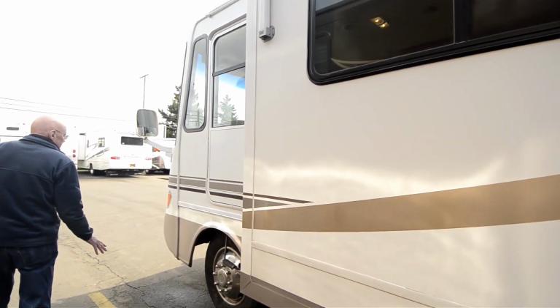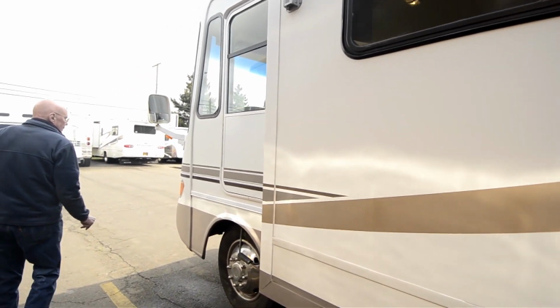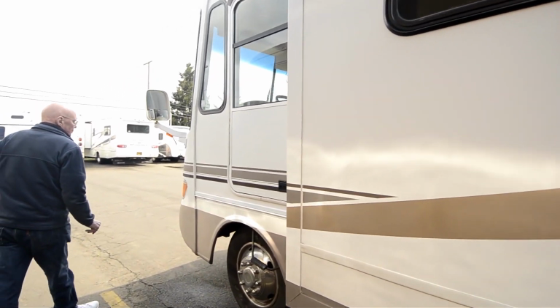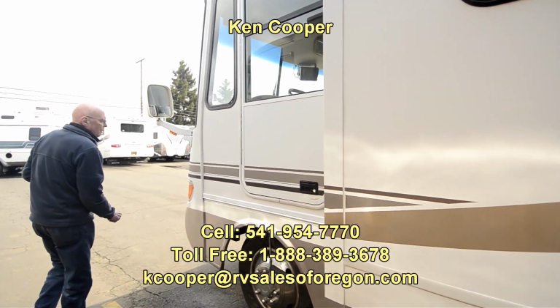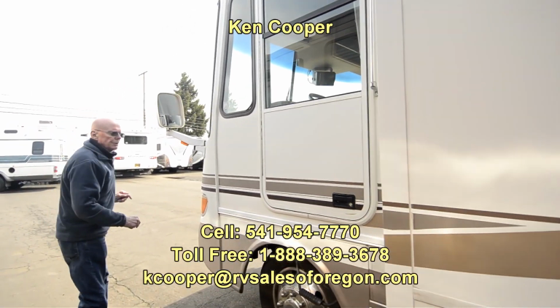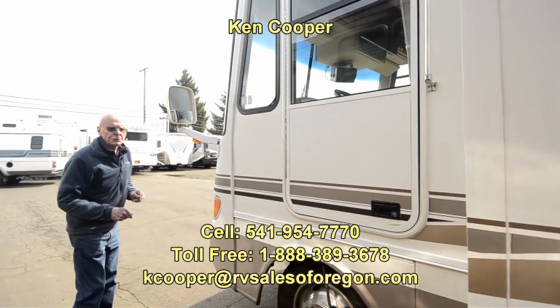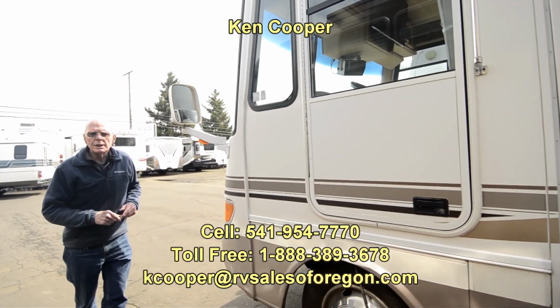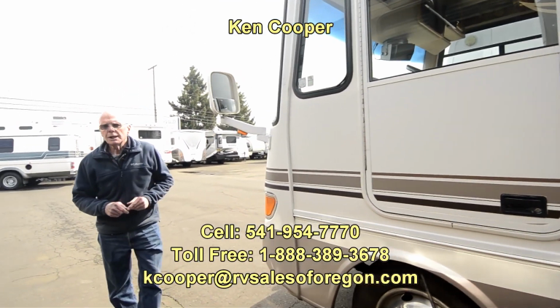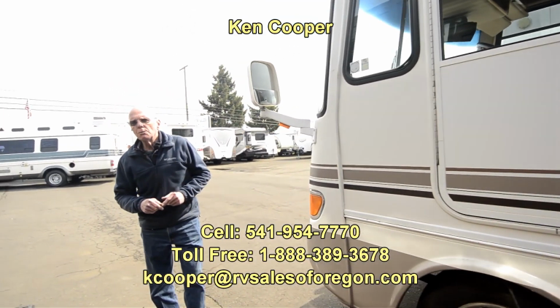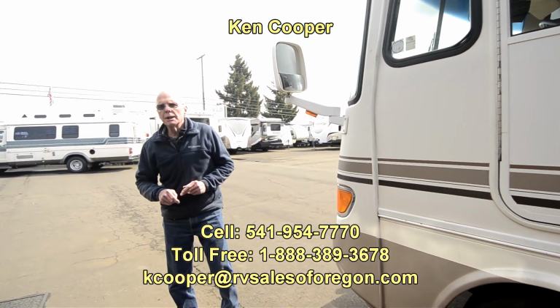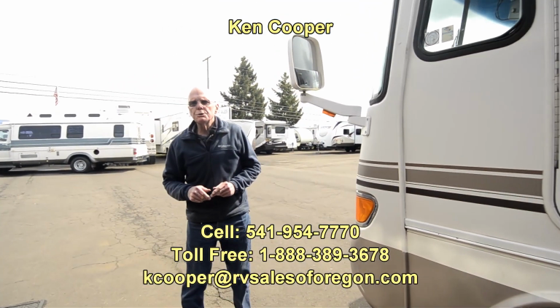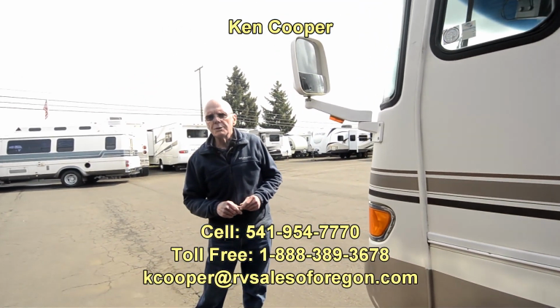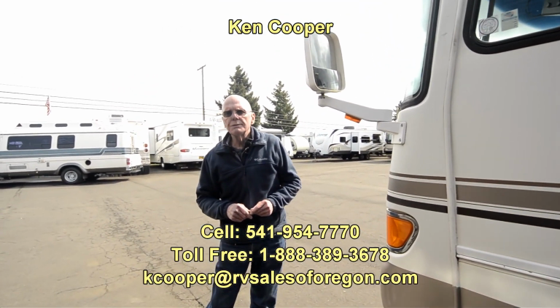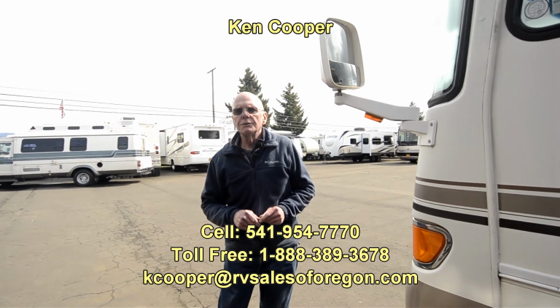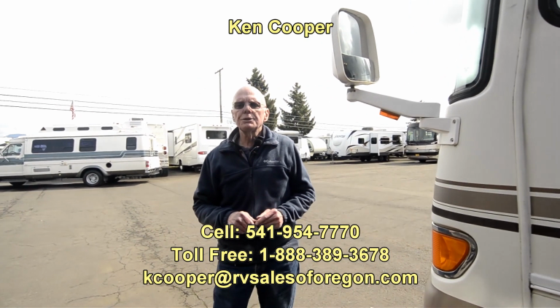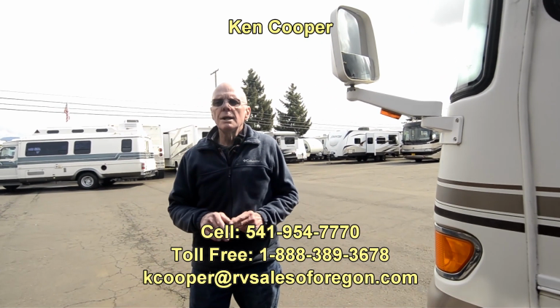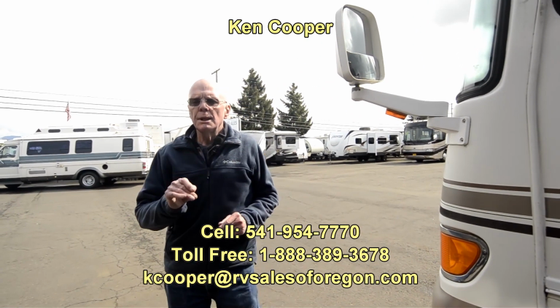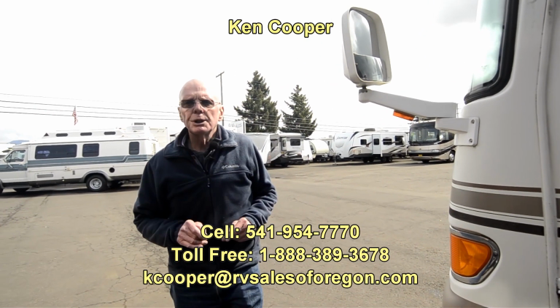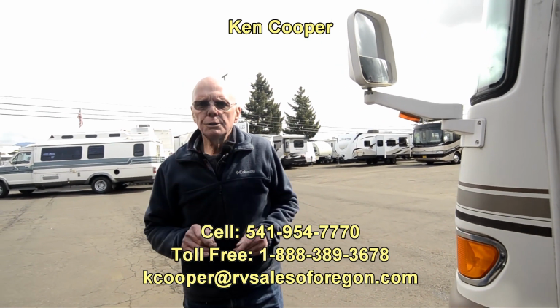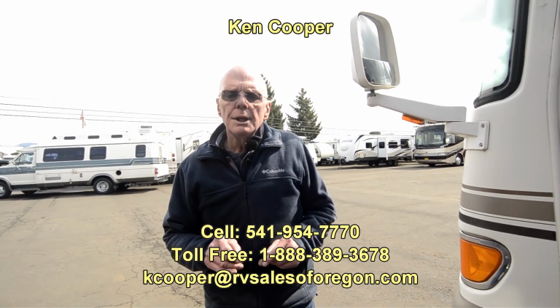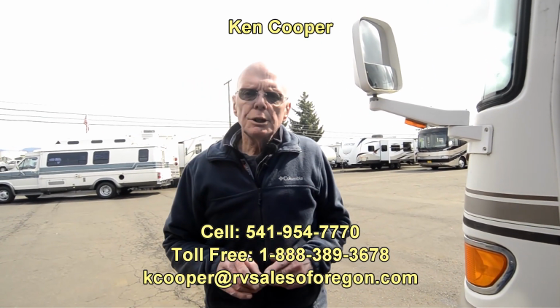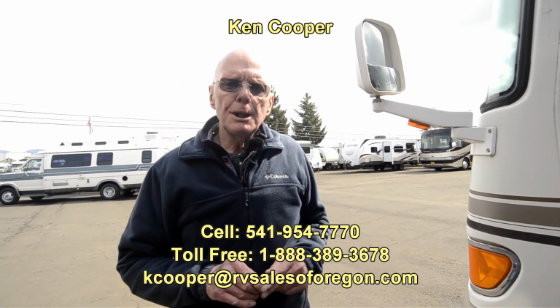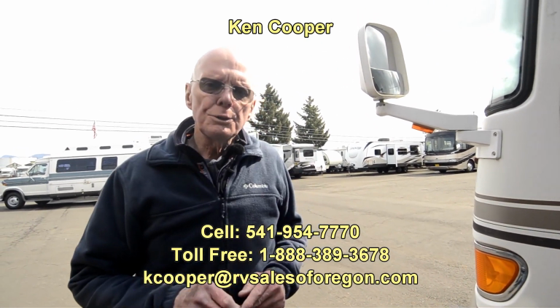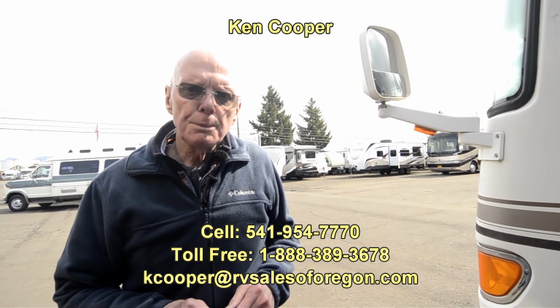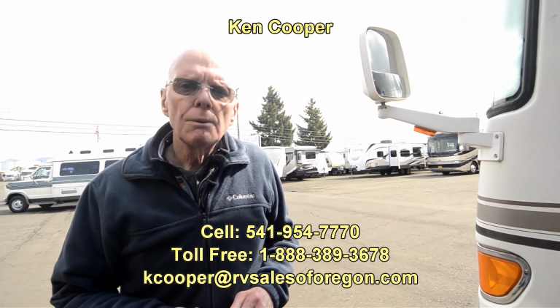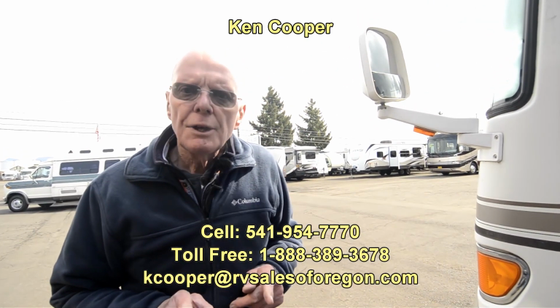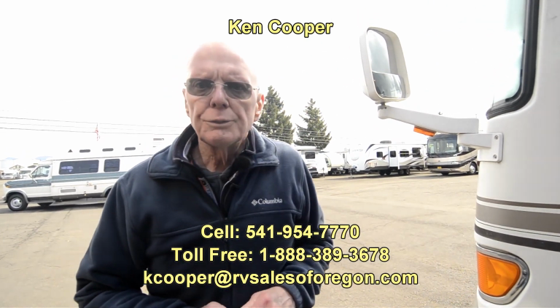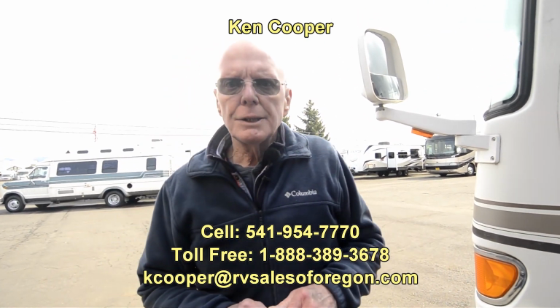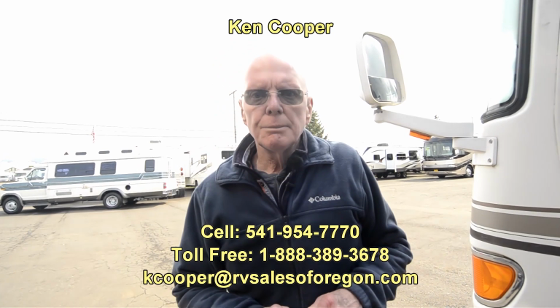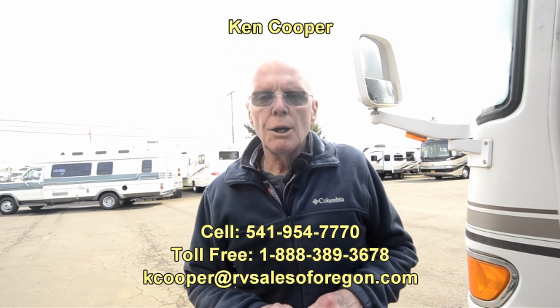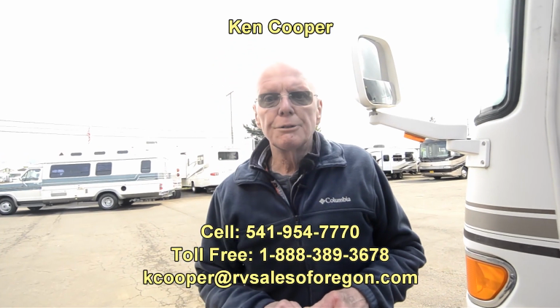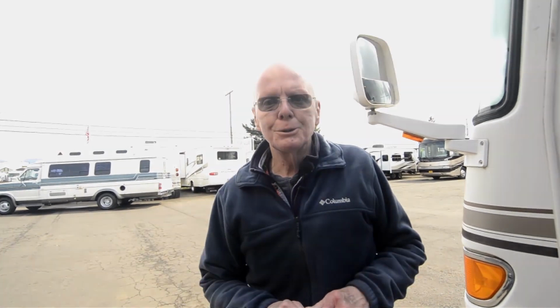This coach features the toppers for the slide outs as well. Great coach, well-built coach. If you'd like to know more about this 2000 35-foot Dutch Star, my name's Ken Cooper. You can reach me at those numbers below. Thank you for taking the time, and I hope to hear from you soon.